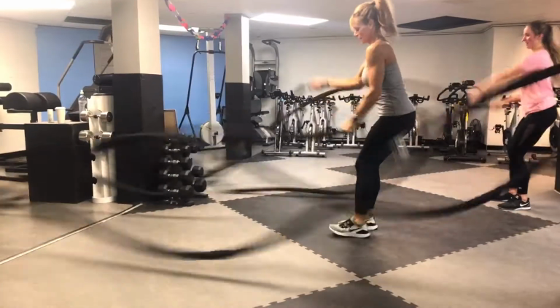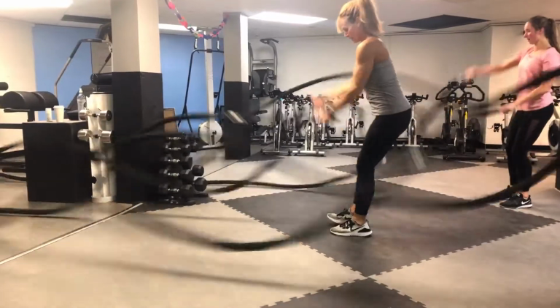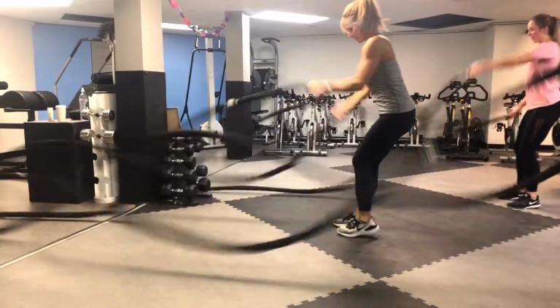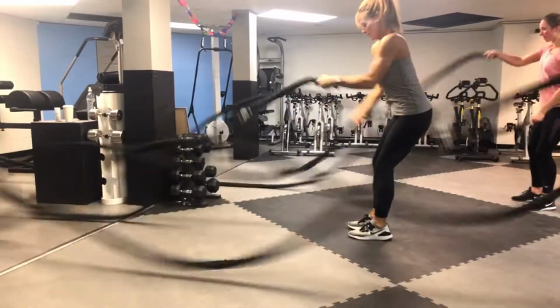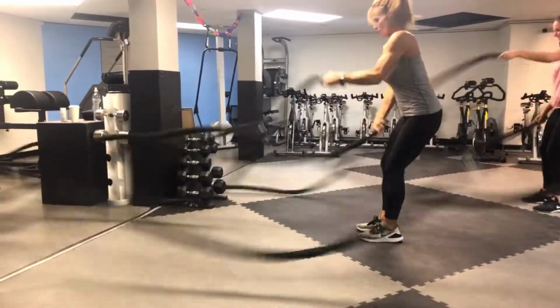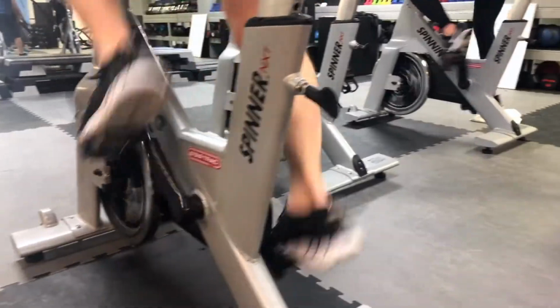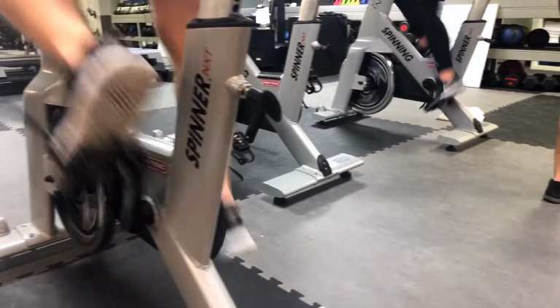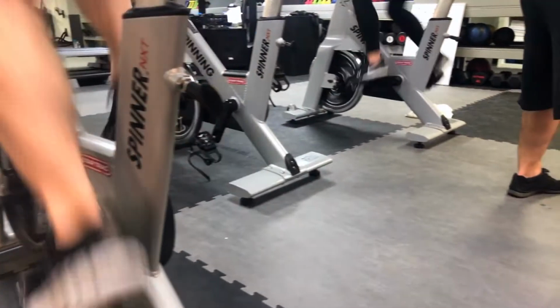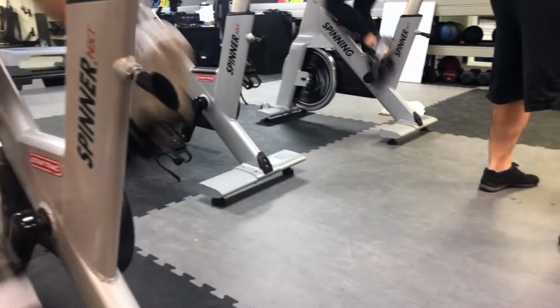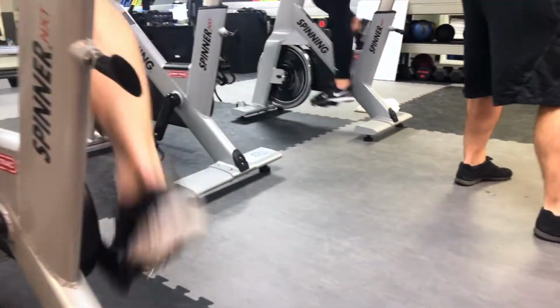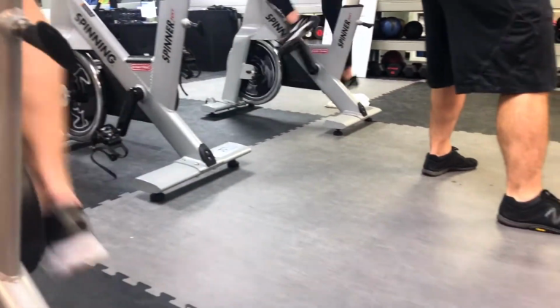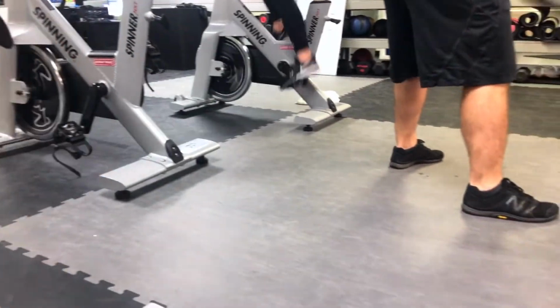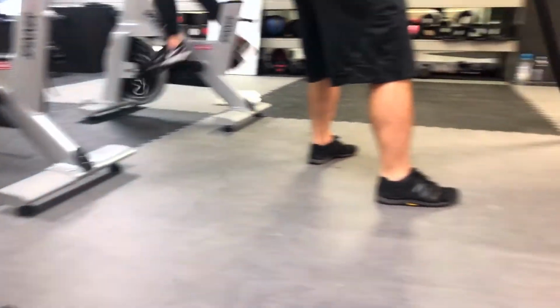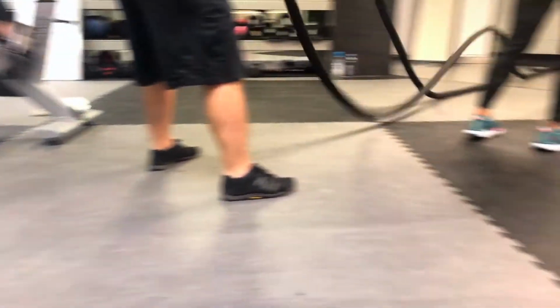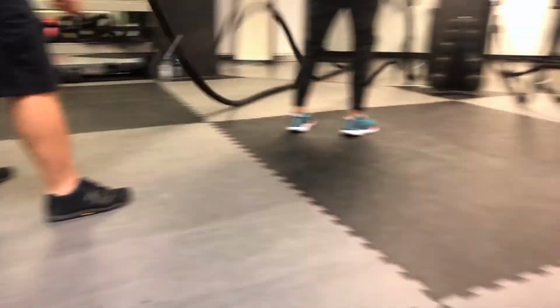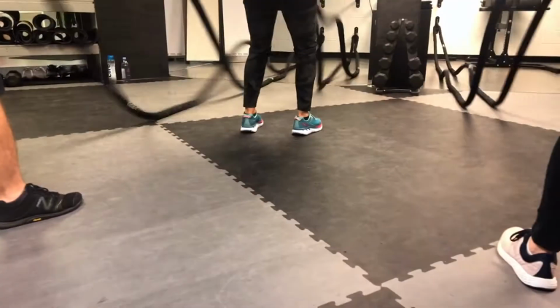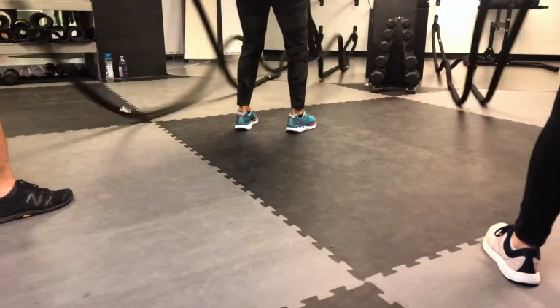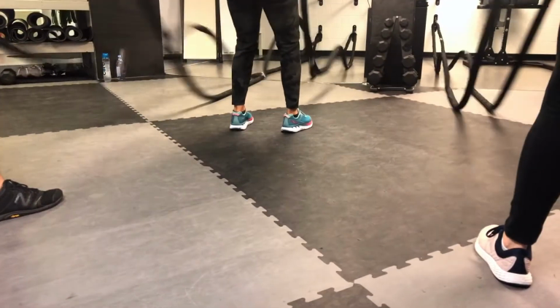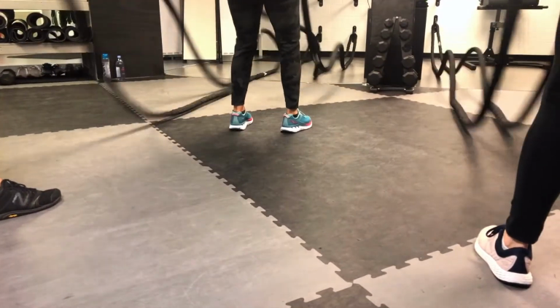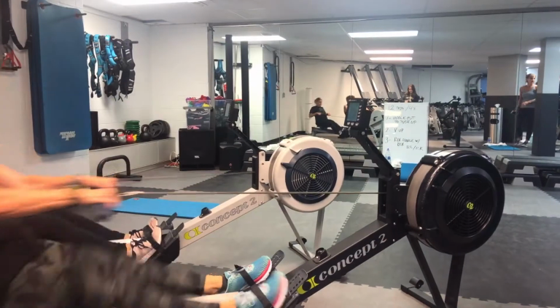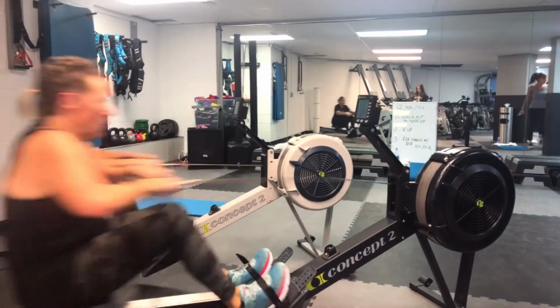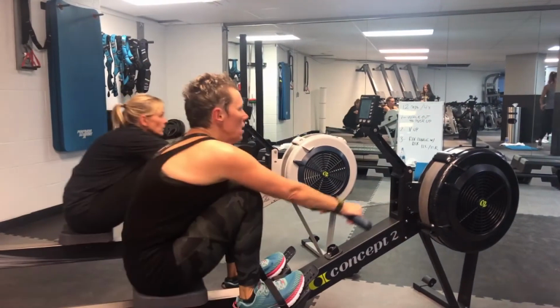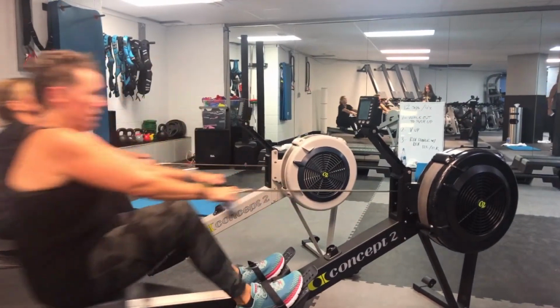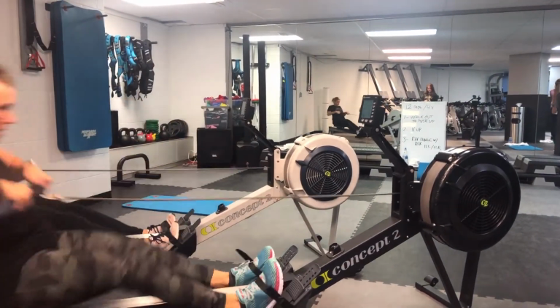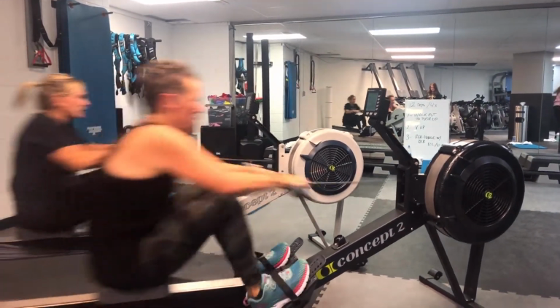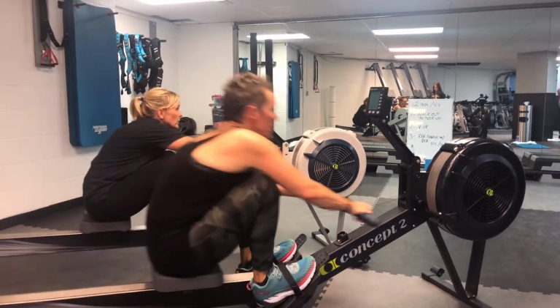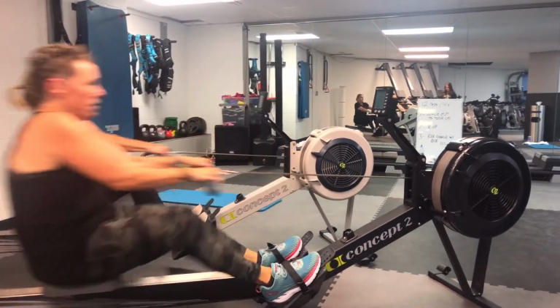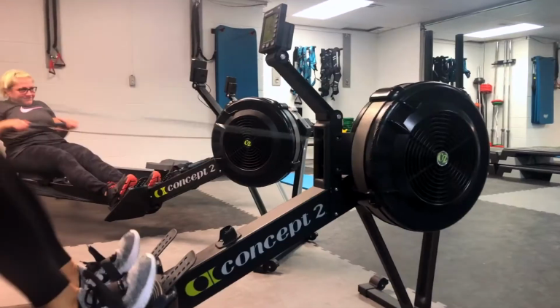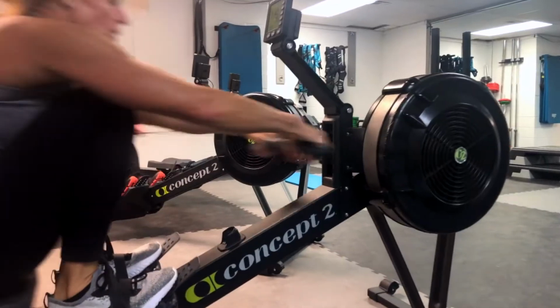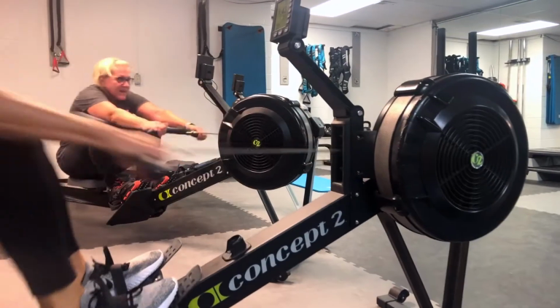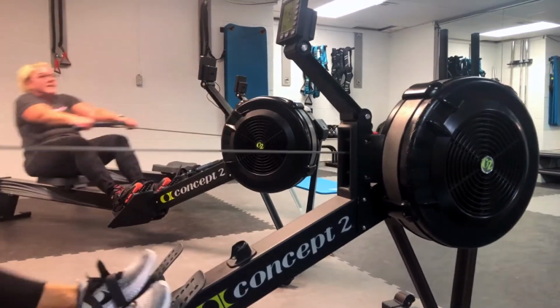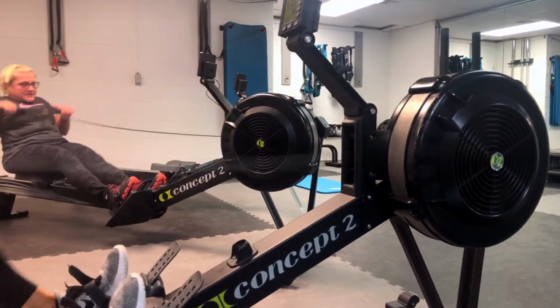Weight training, floor workouts, spin classes, dietary coaching, and more are offered at this exclusive gym in Wadsworth.